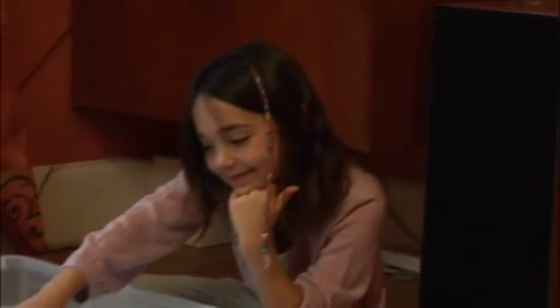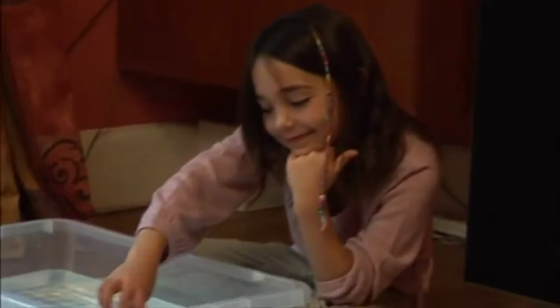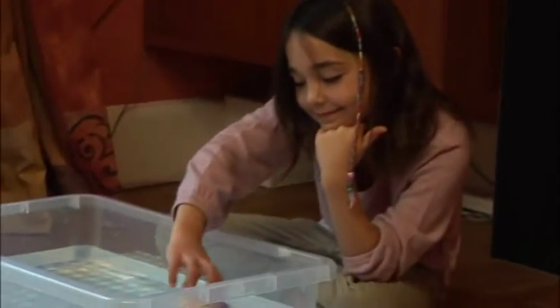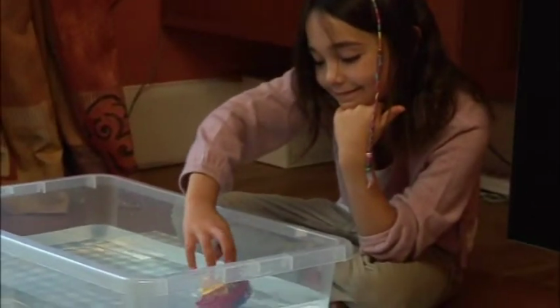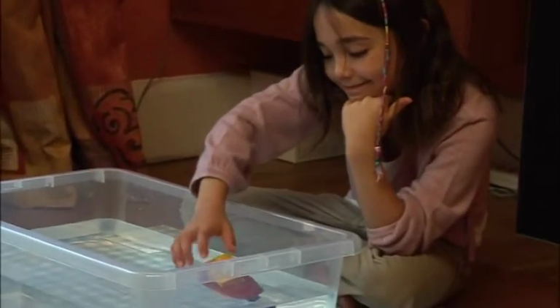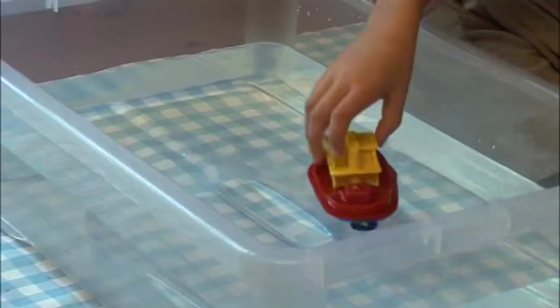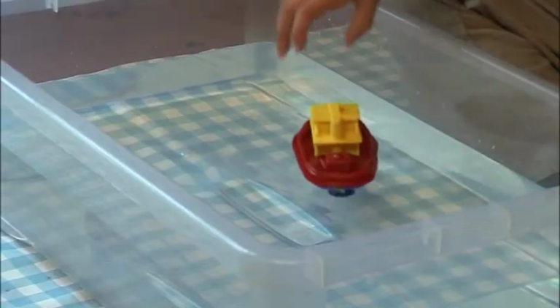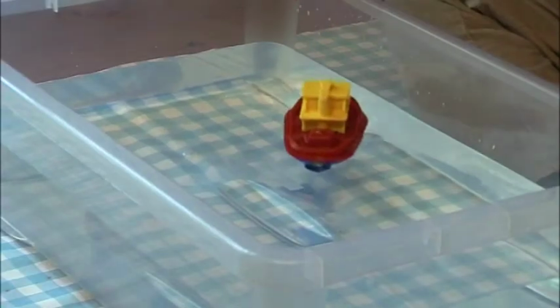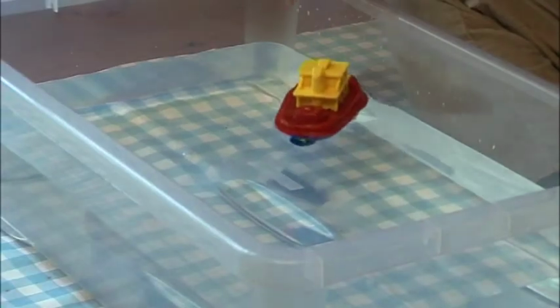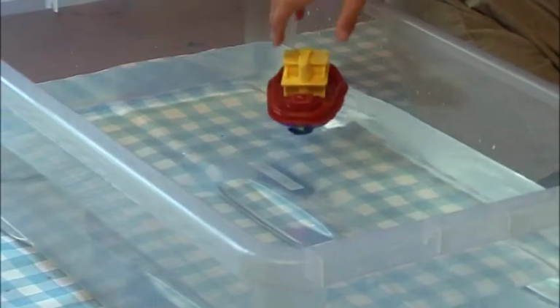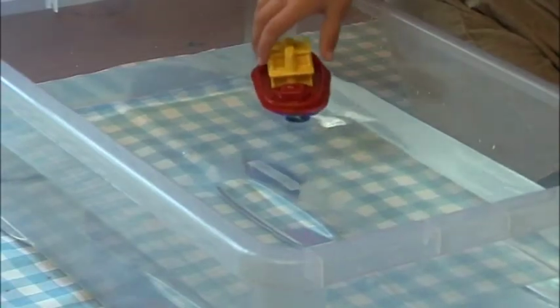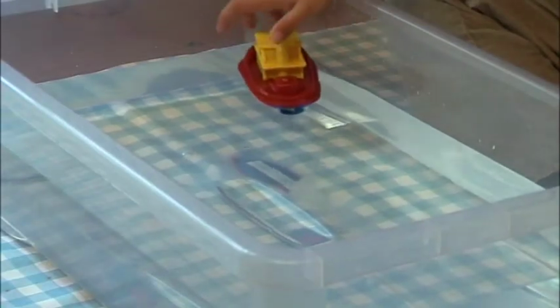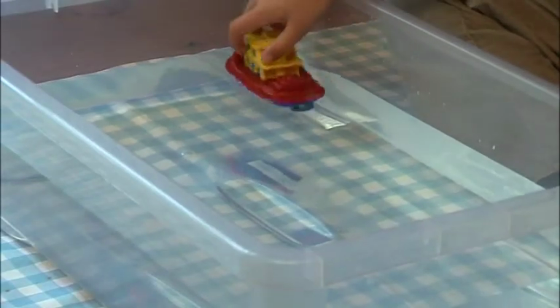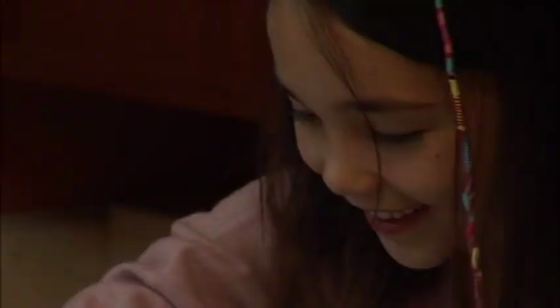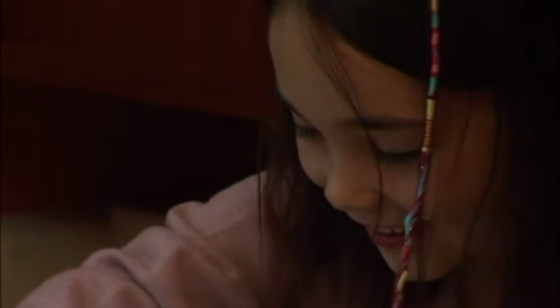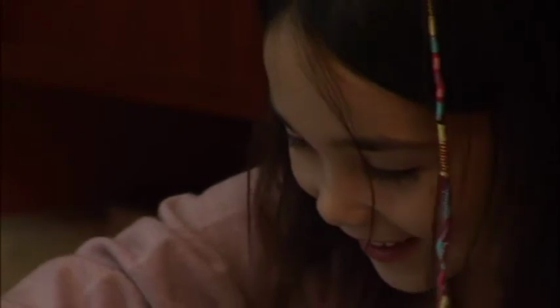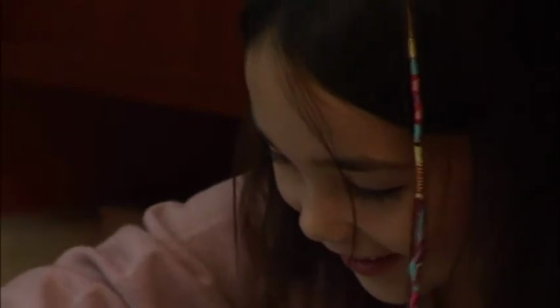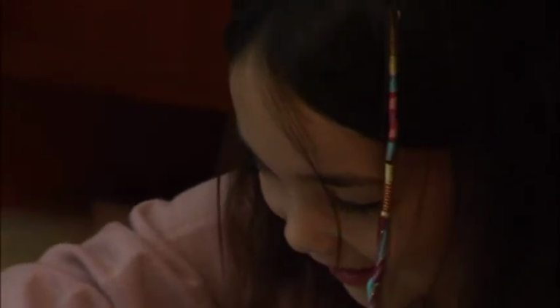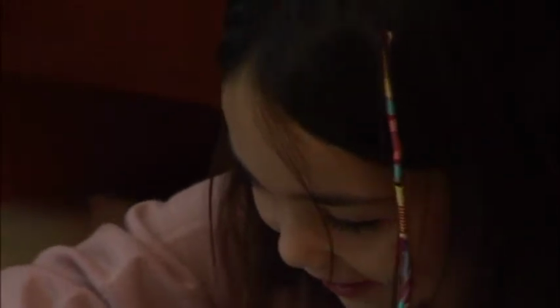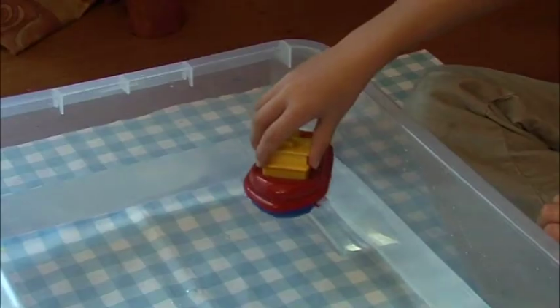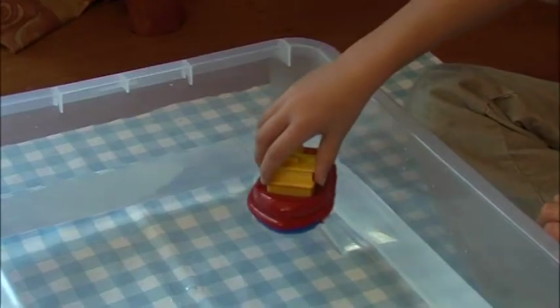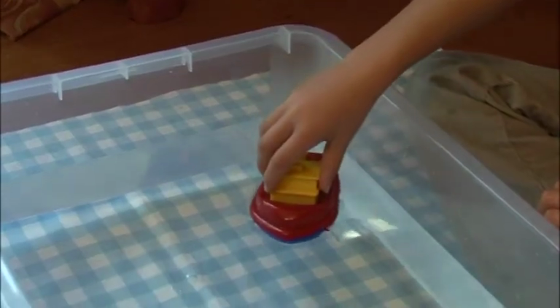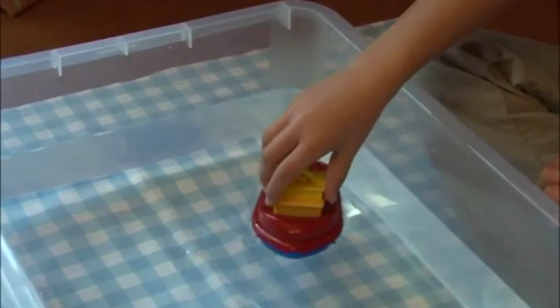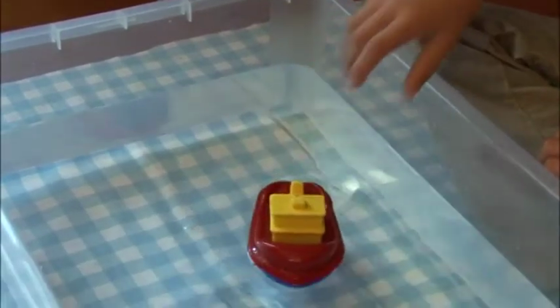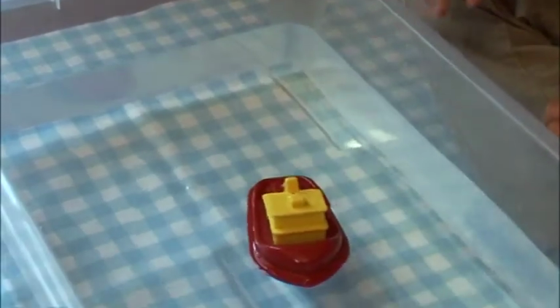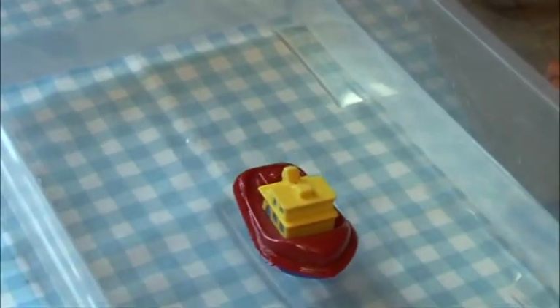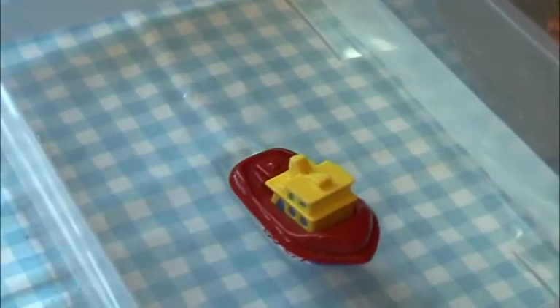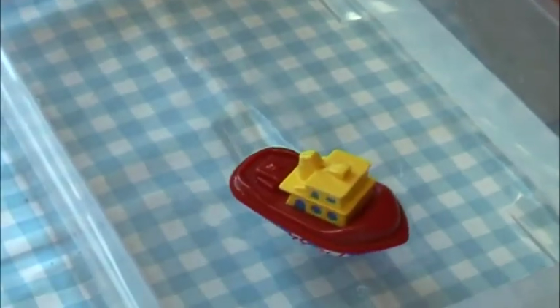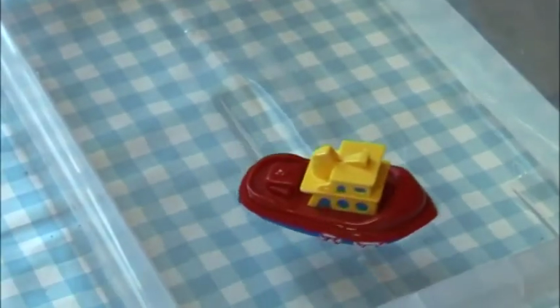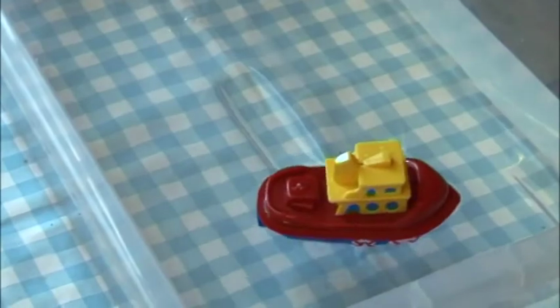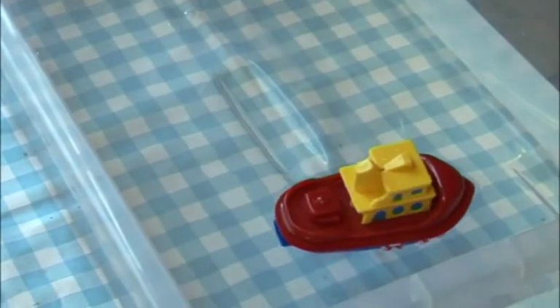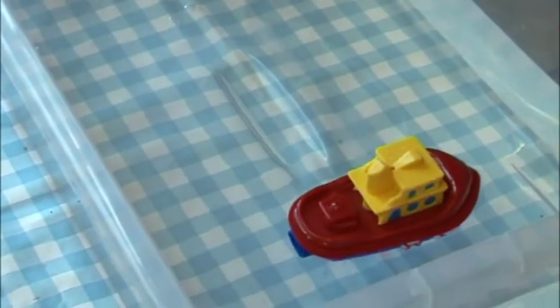Look over there. It's a boat. The boat goes on the water. It's yellow and red.